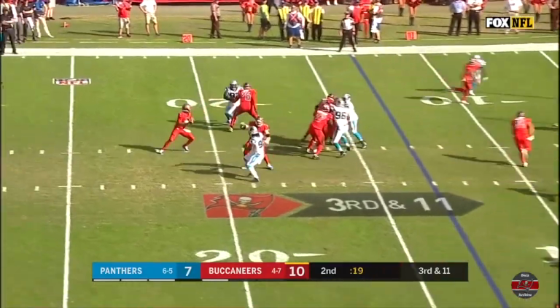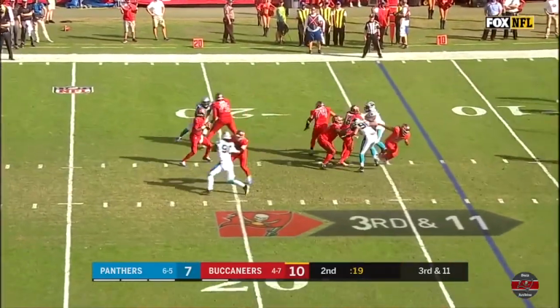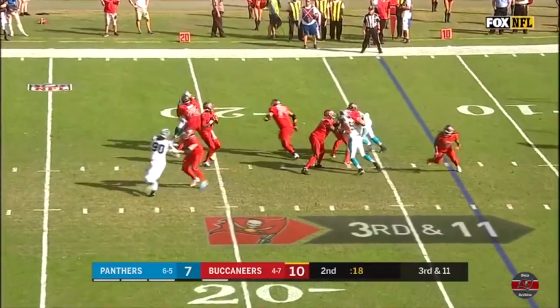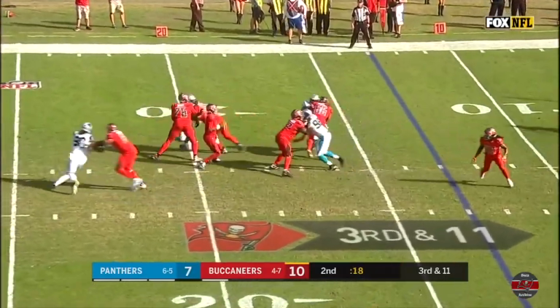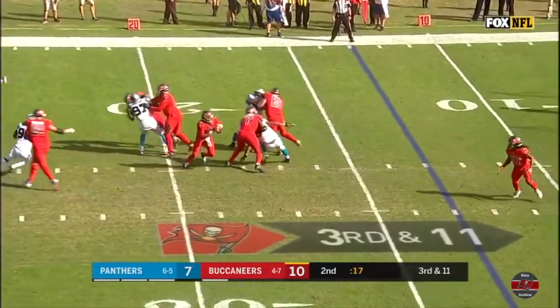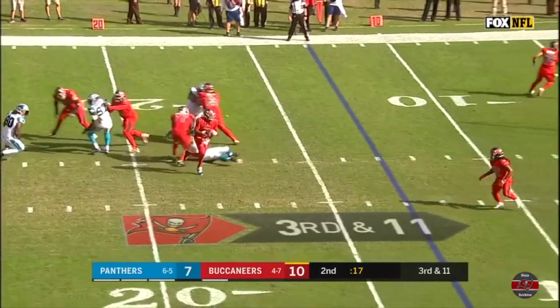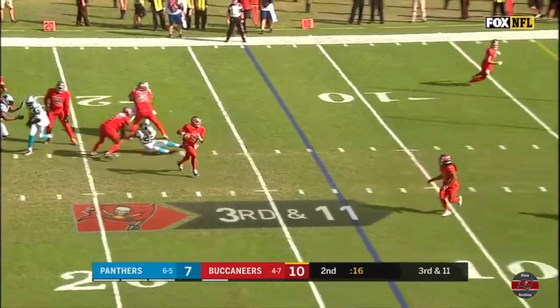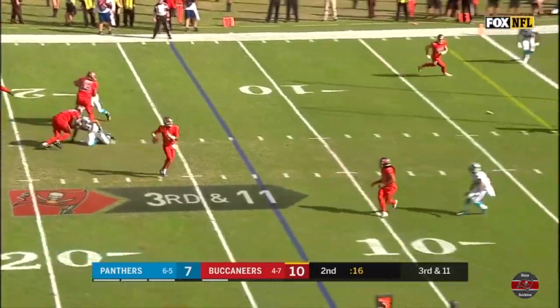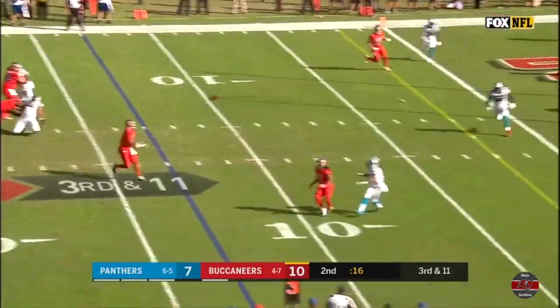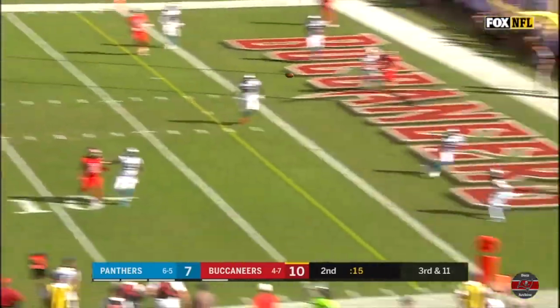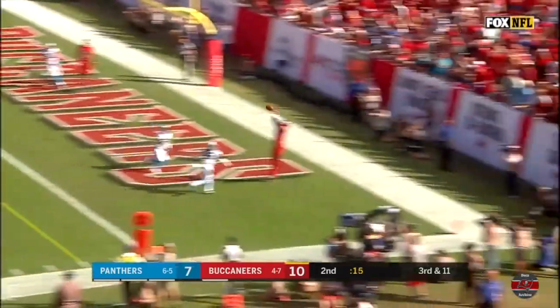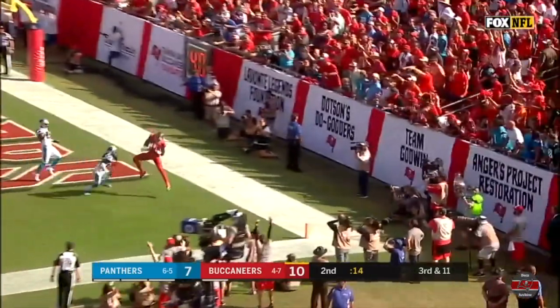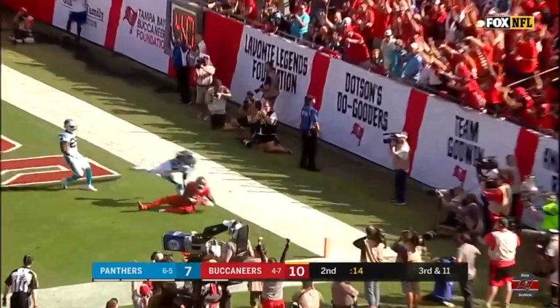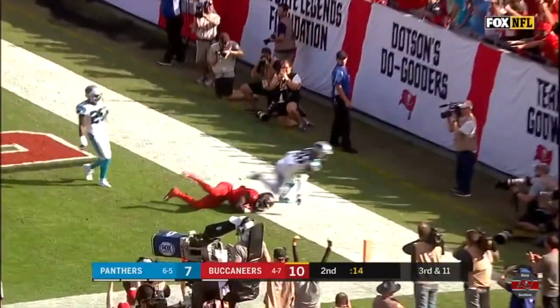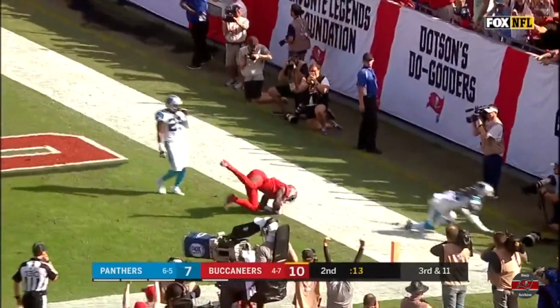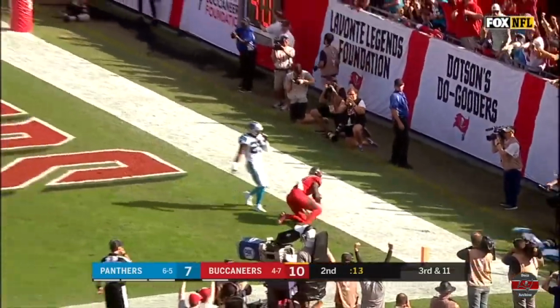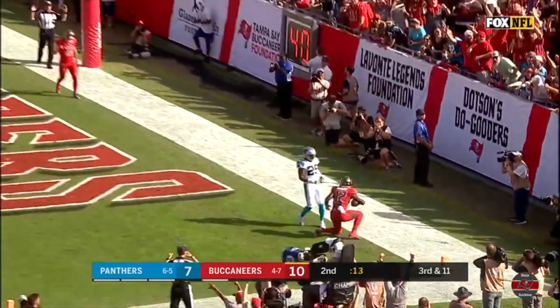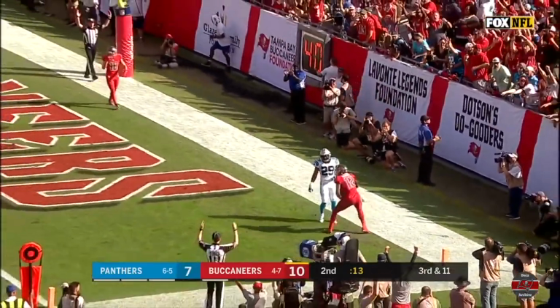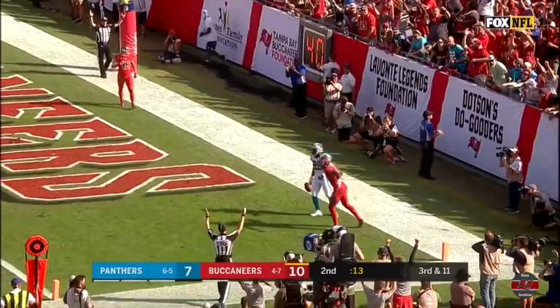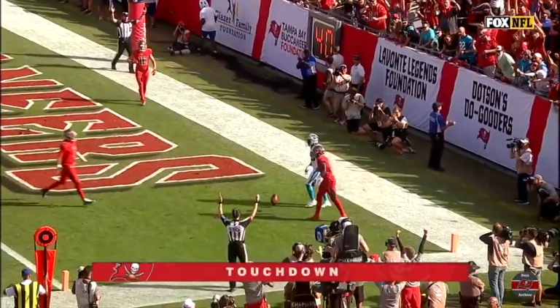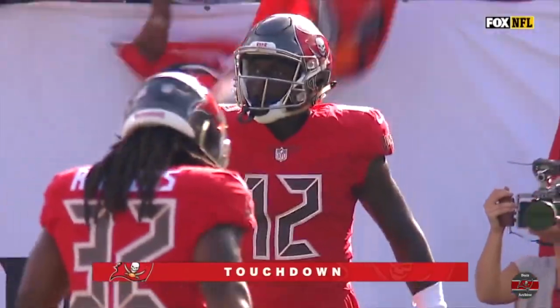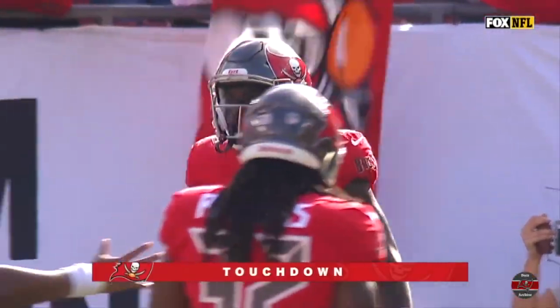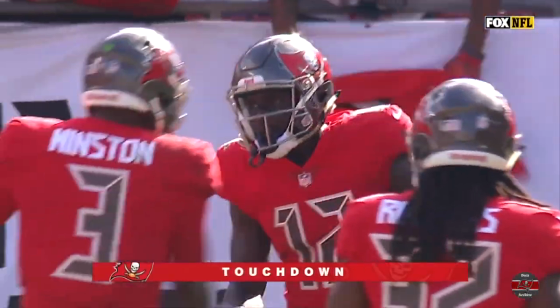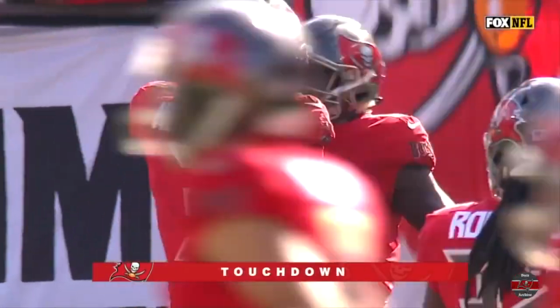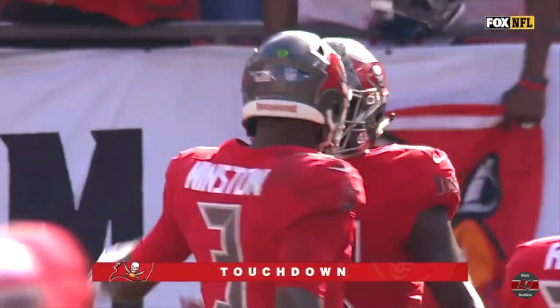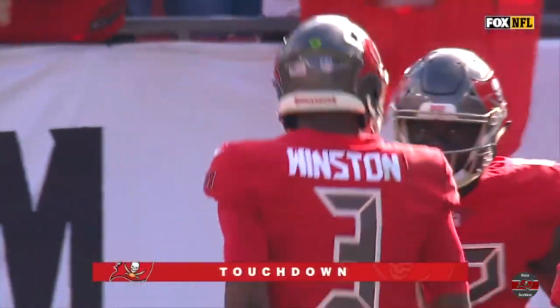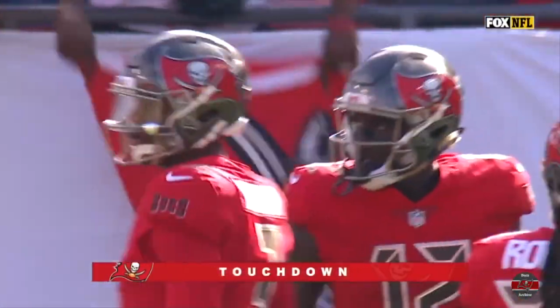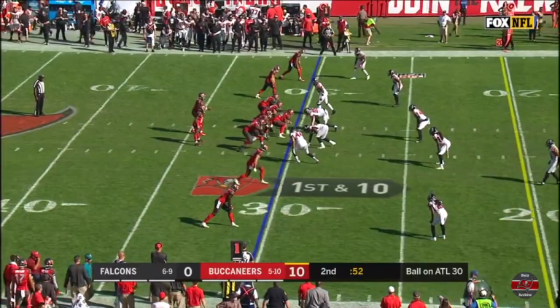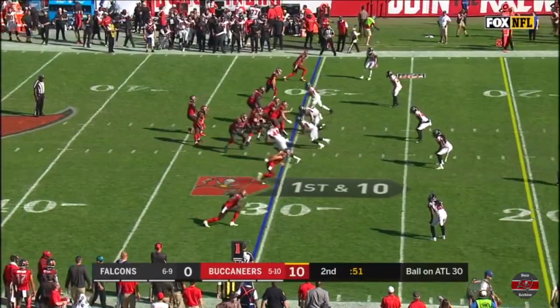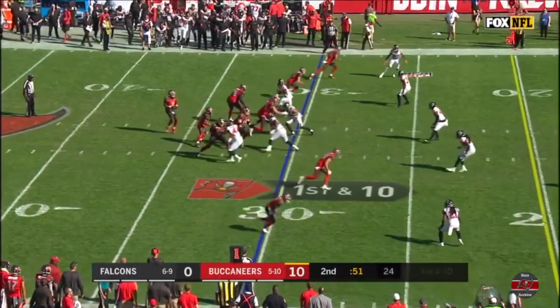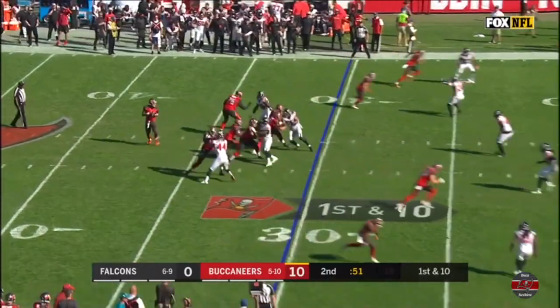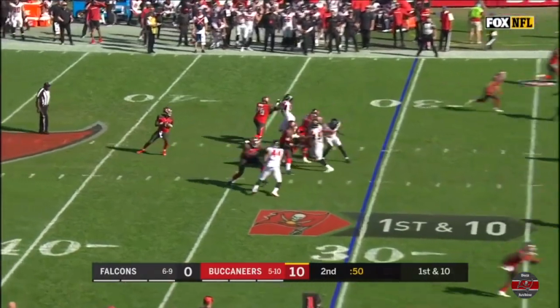Winston up, third down. Winston throws back of the end zone. Touchdown, Chris Godwin. And still with three timeouts left.